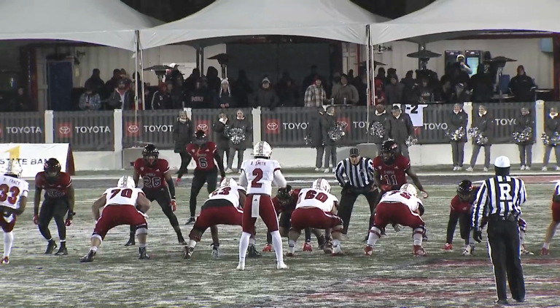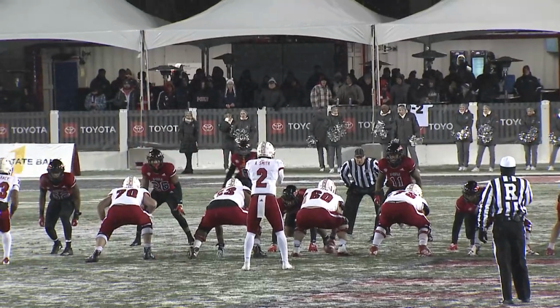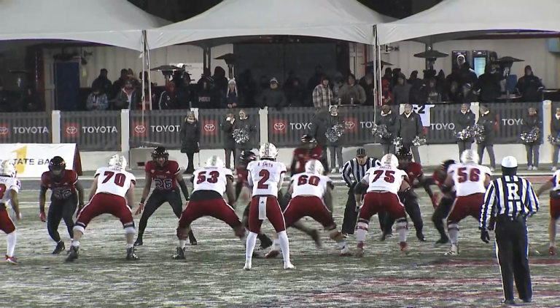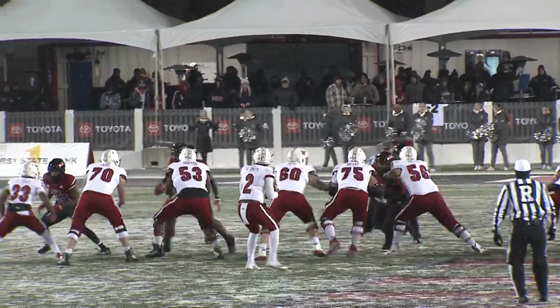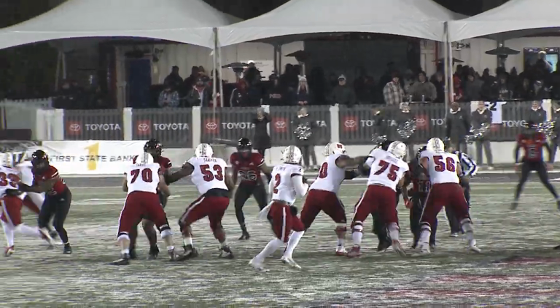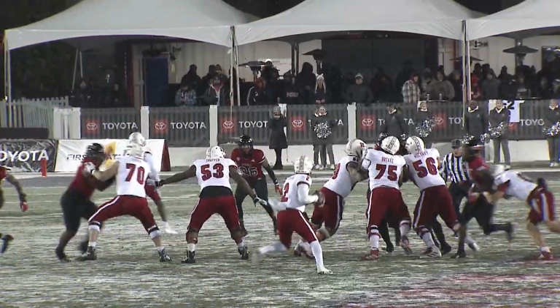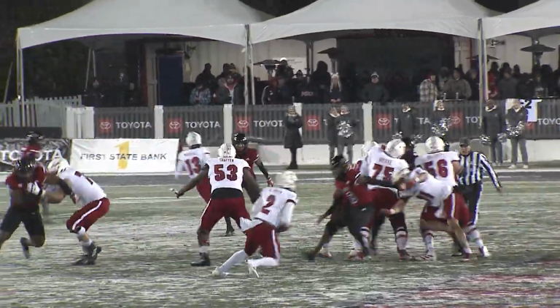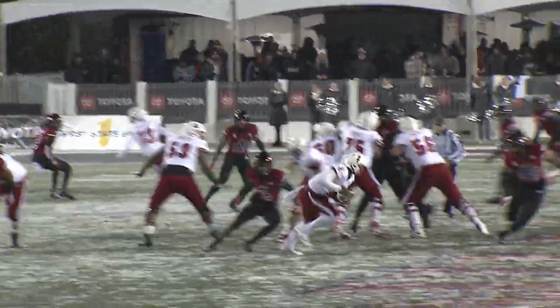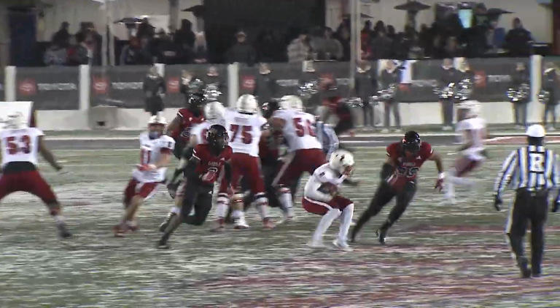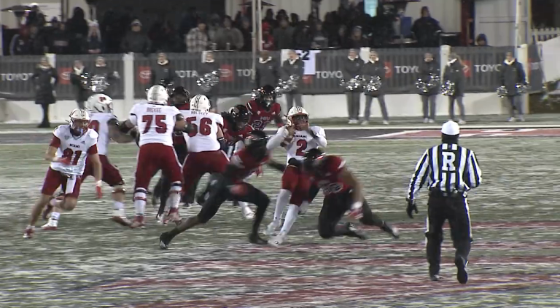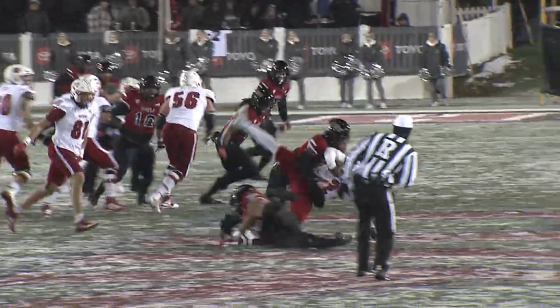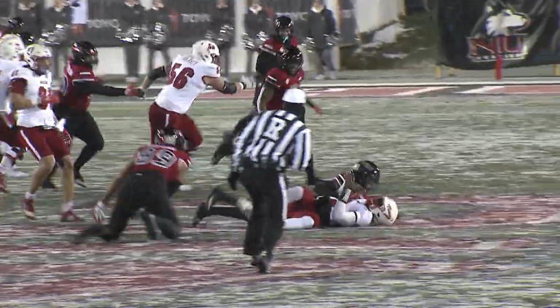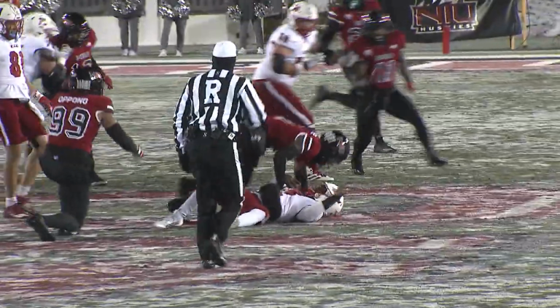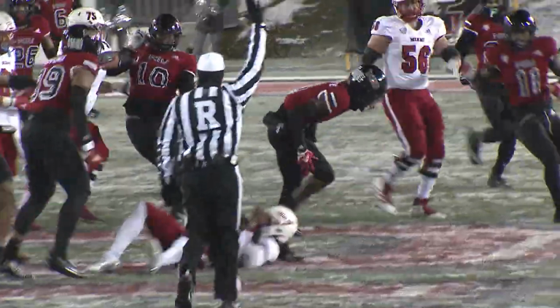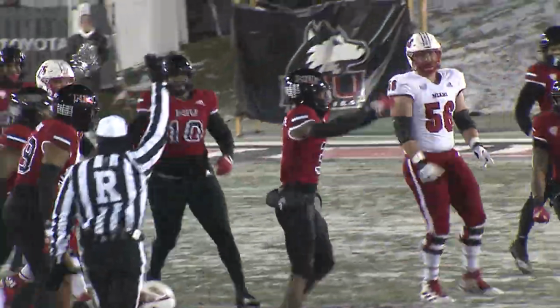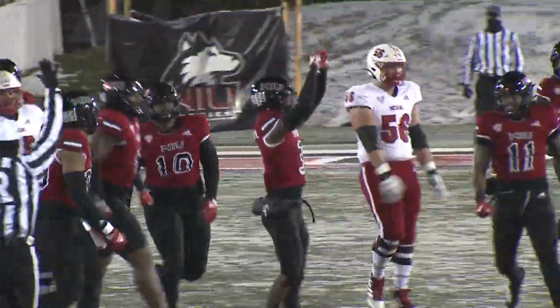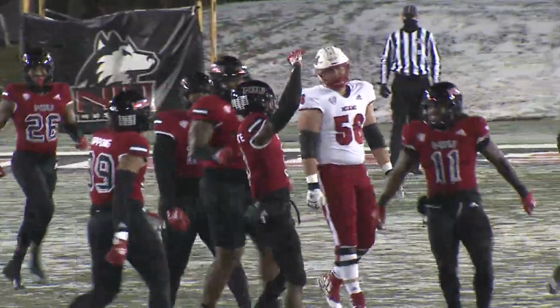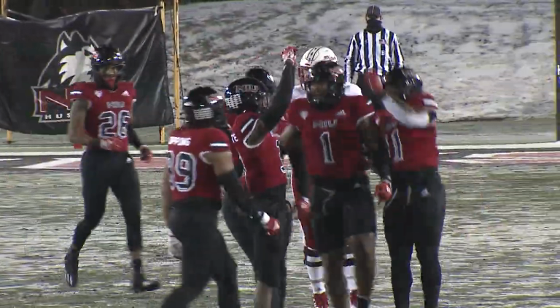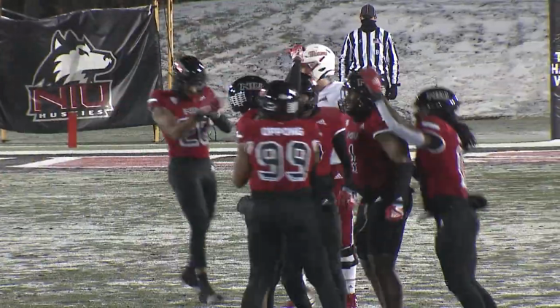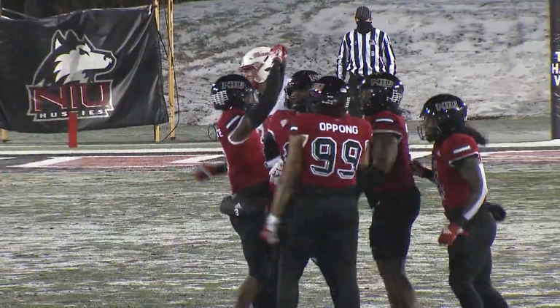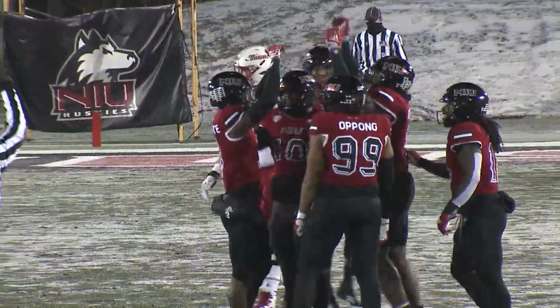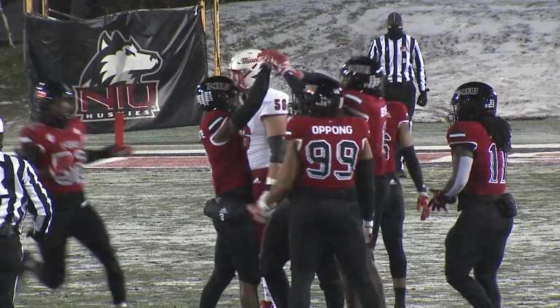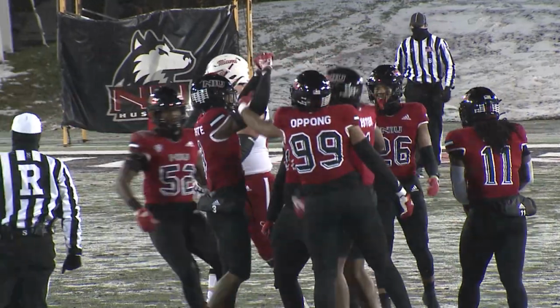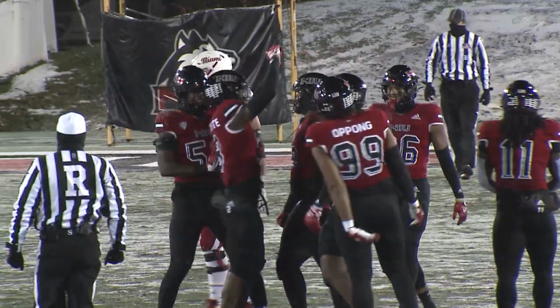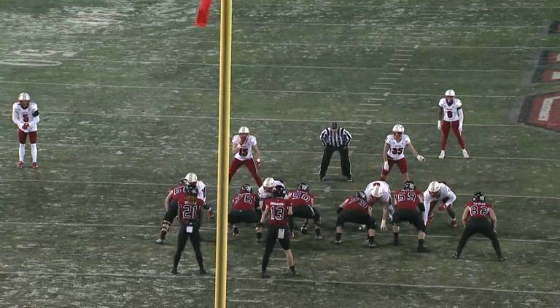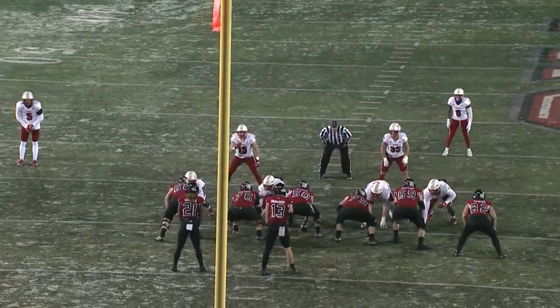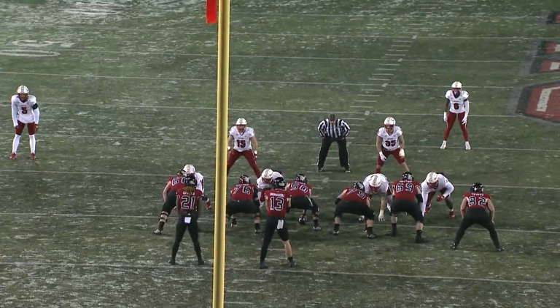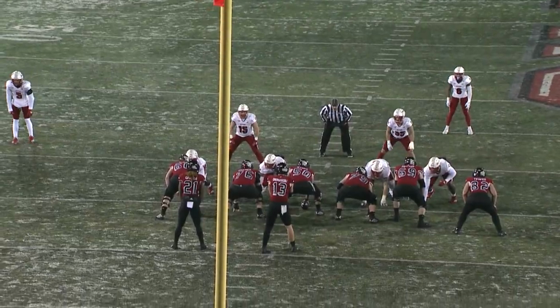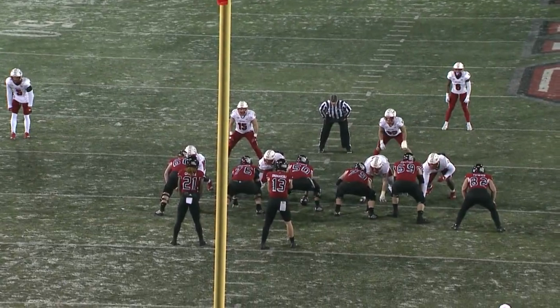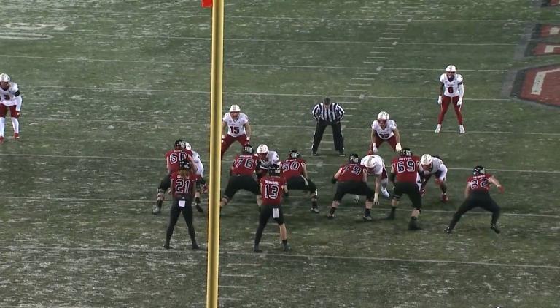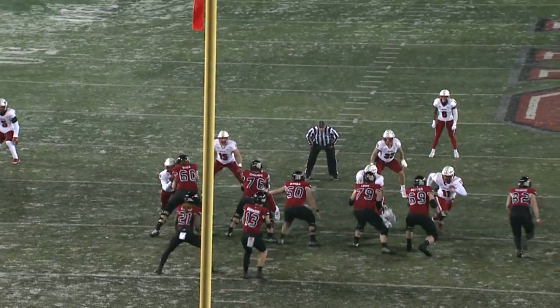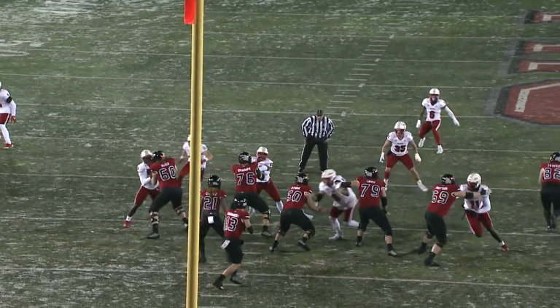Smith with the empty backfield — nobody back there besides him. Avian Smith is going to get flushed out of the pocket. He is going to get set way, way back. We'll see if he can bounce one to the outside, even though he's been most effective to the inside.